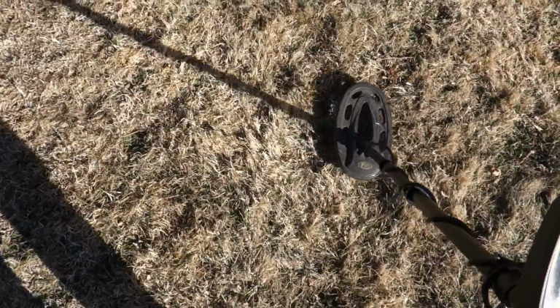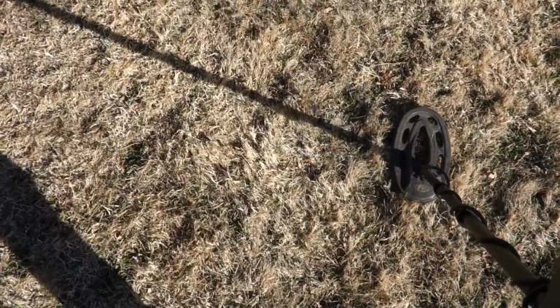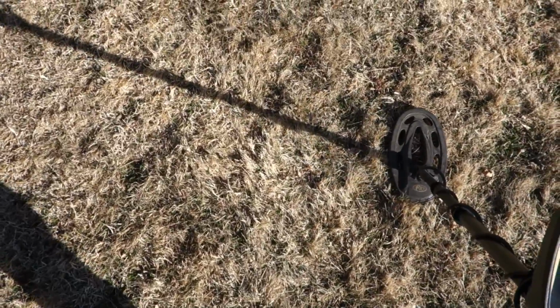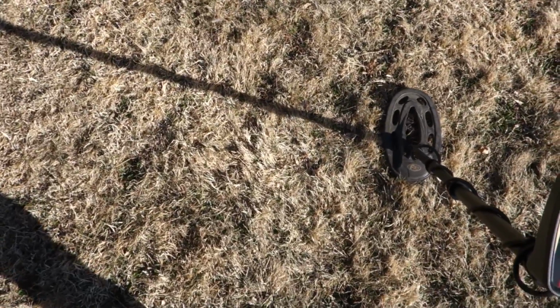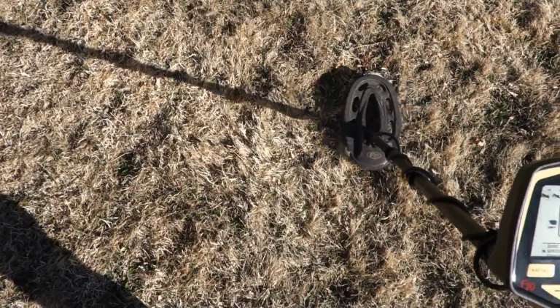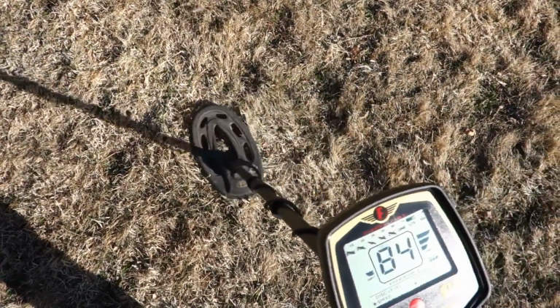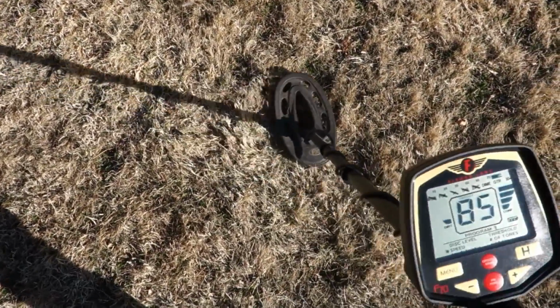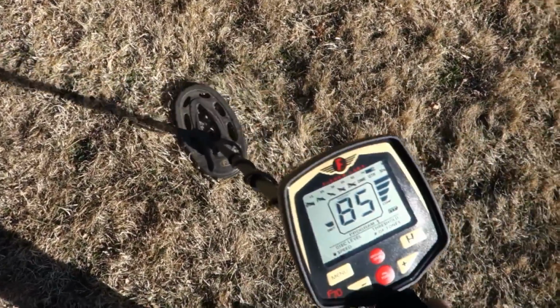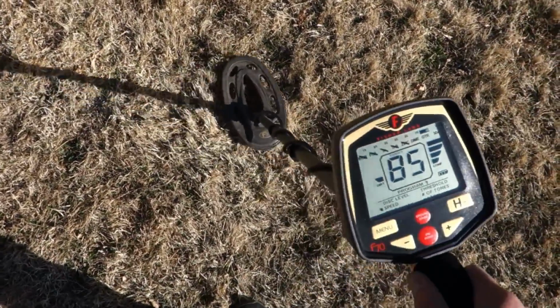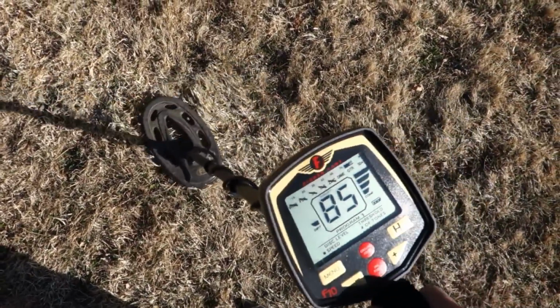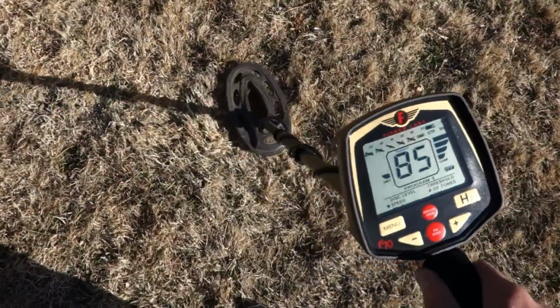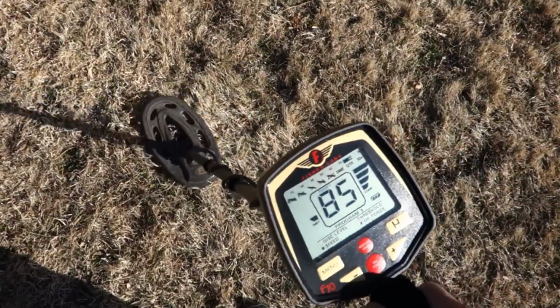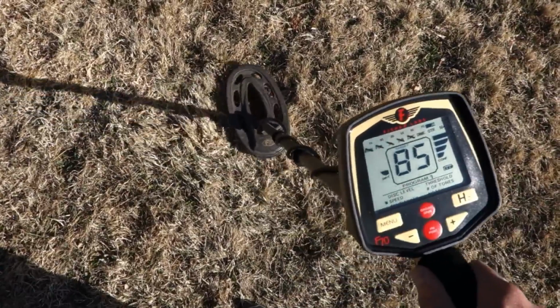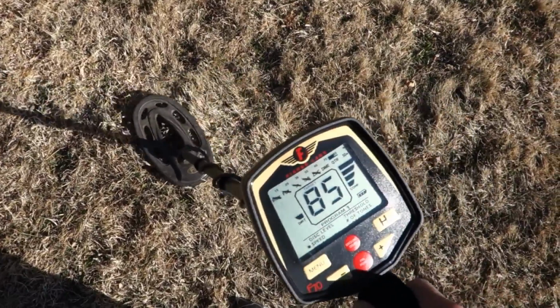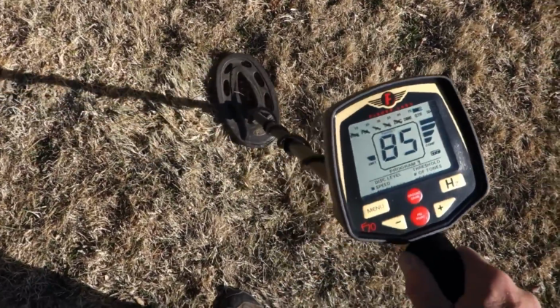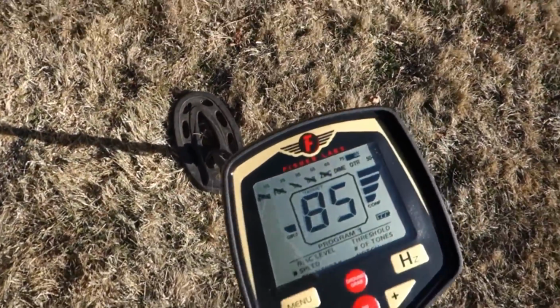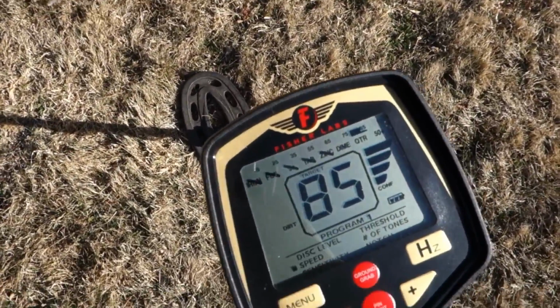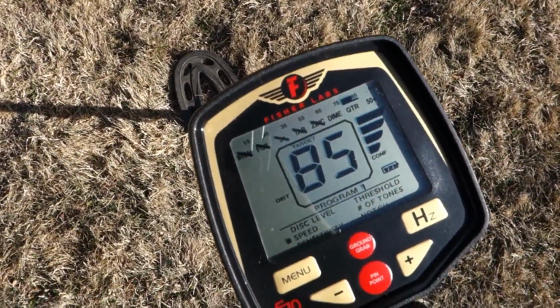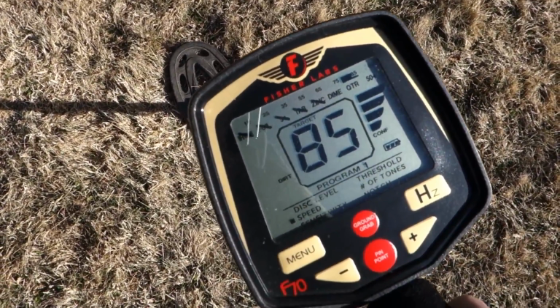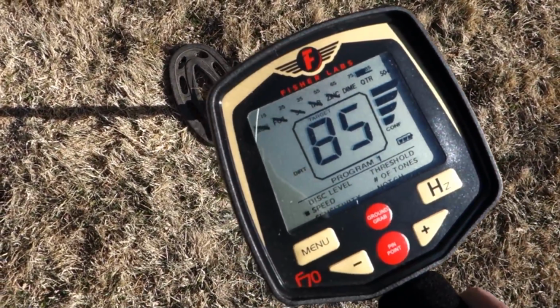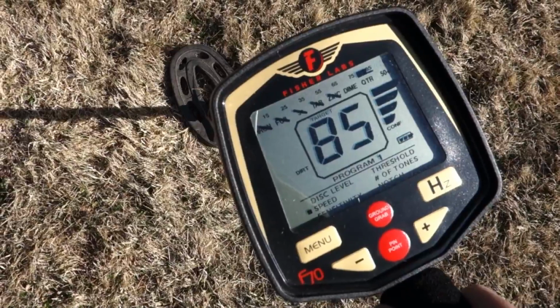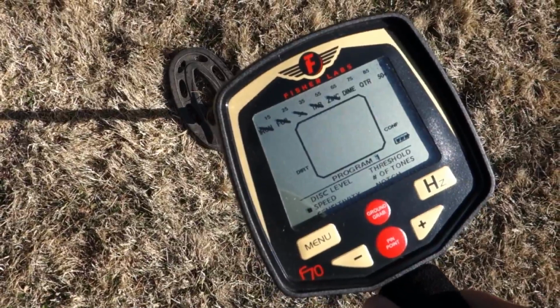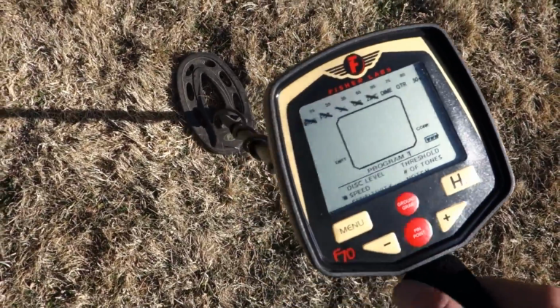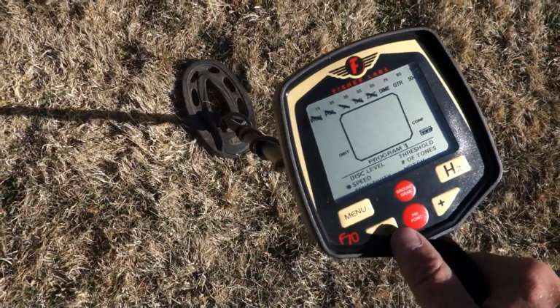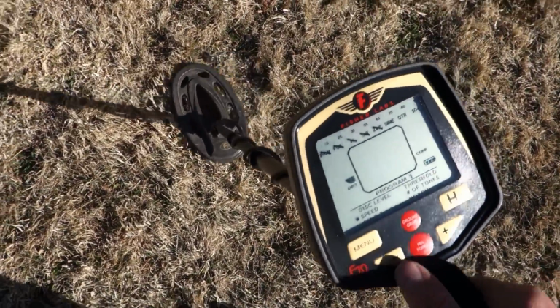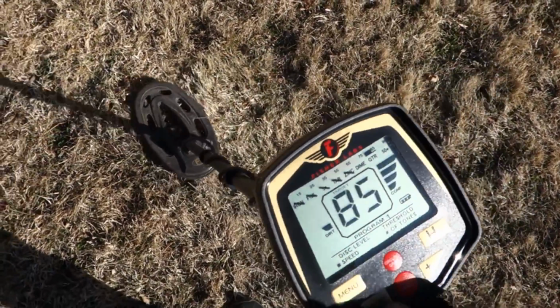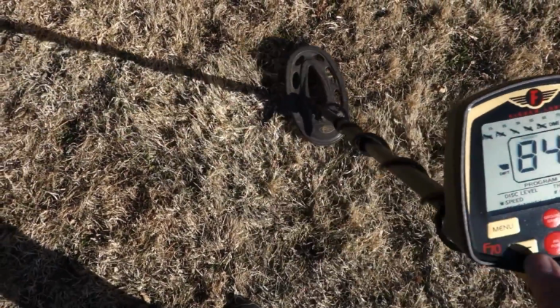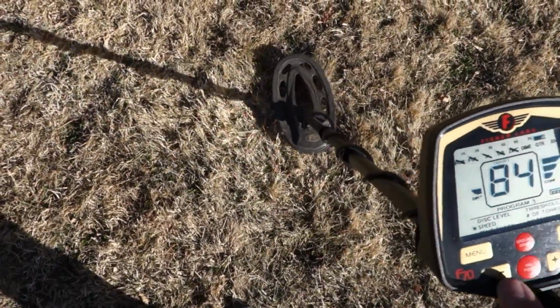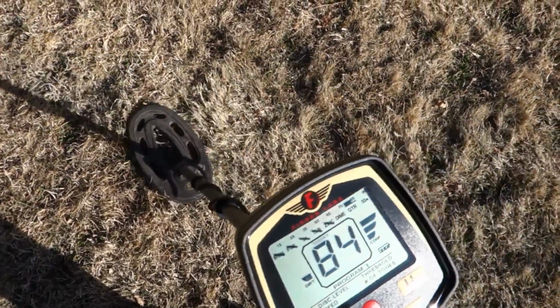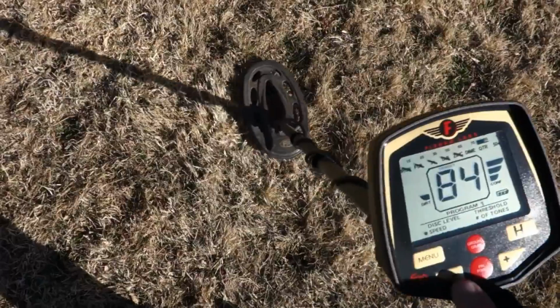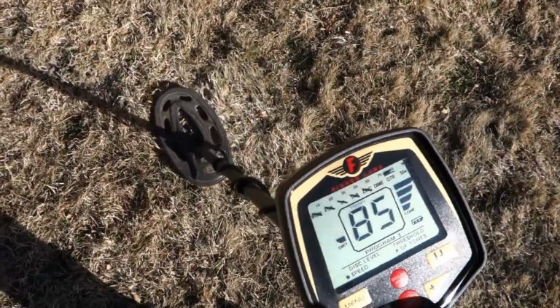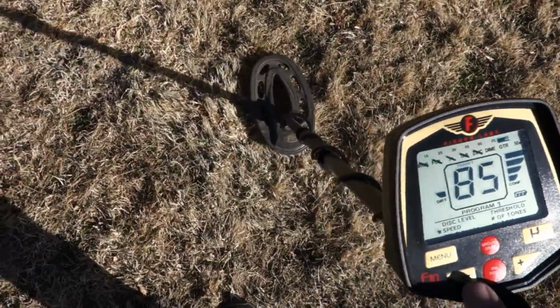Another quarter, real shallow. As you can see my settings, I'm all the way discriminated up to the dime — just cherry picking right now. I'm only out here about an hour so I'm not going to dig trash.